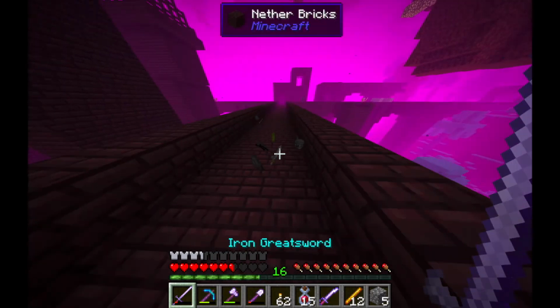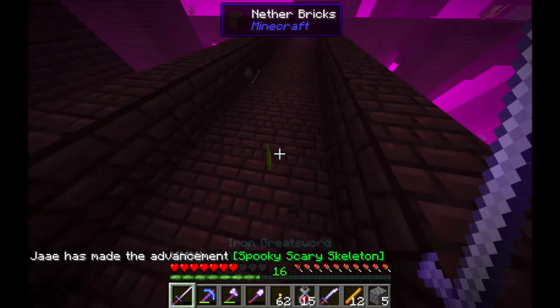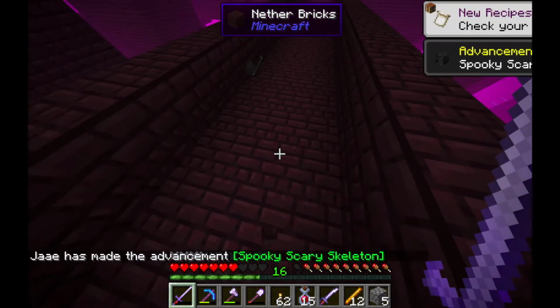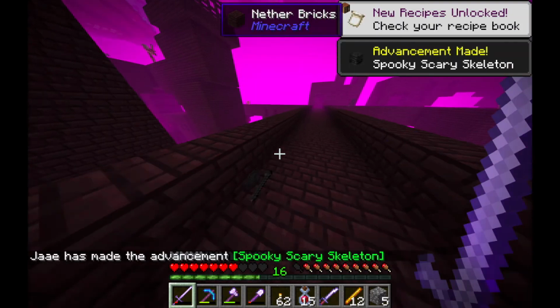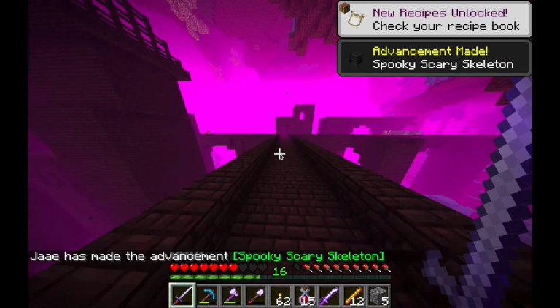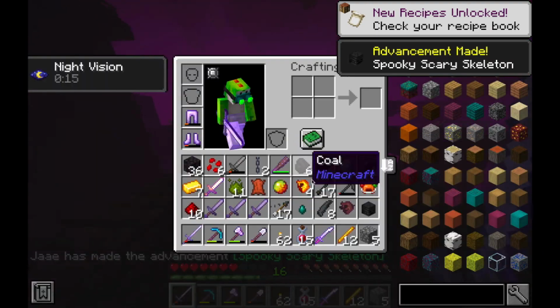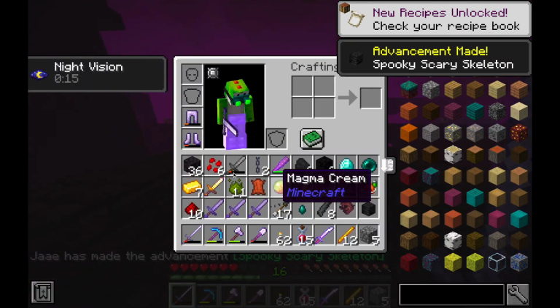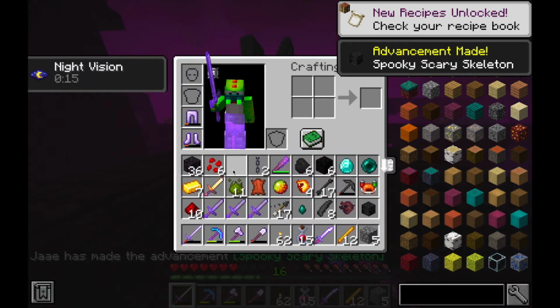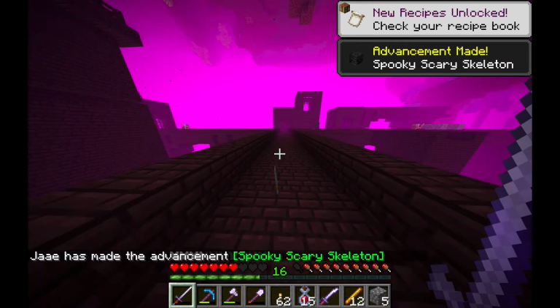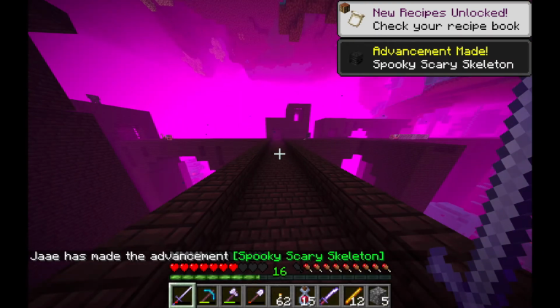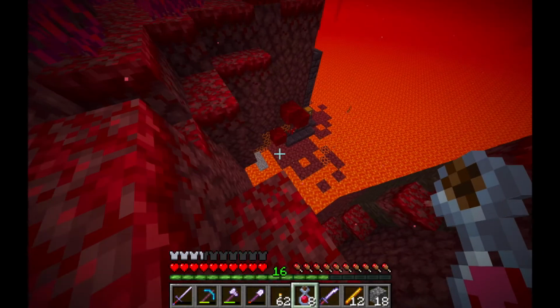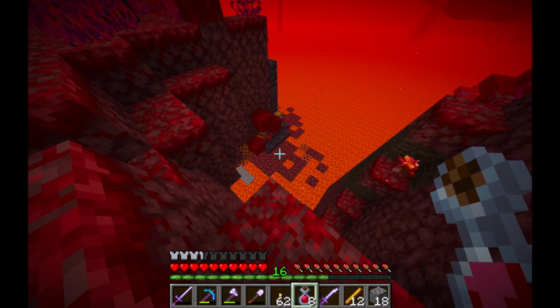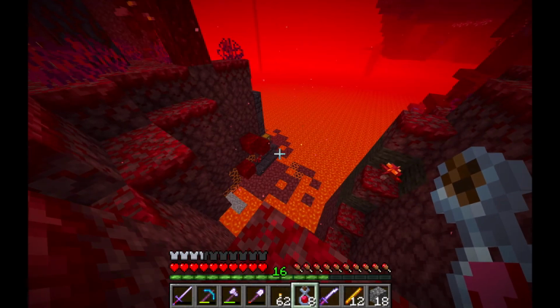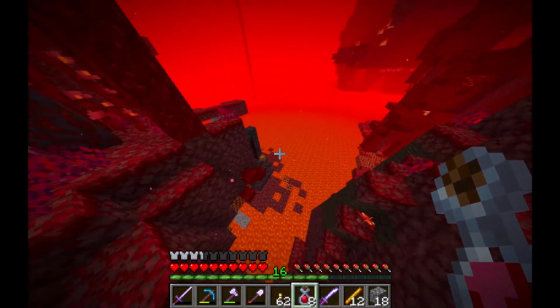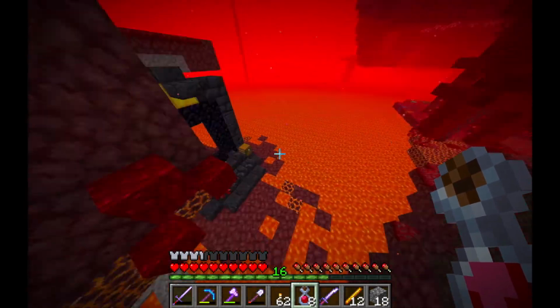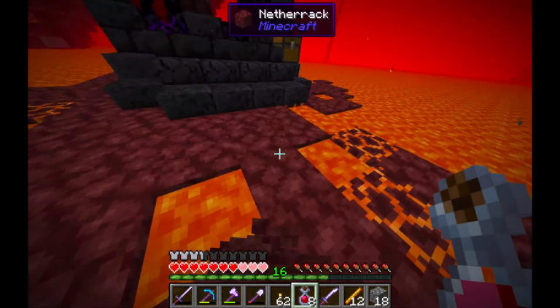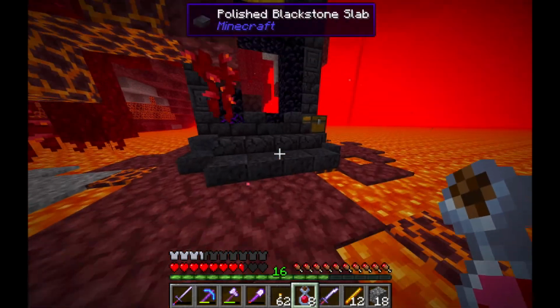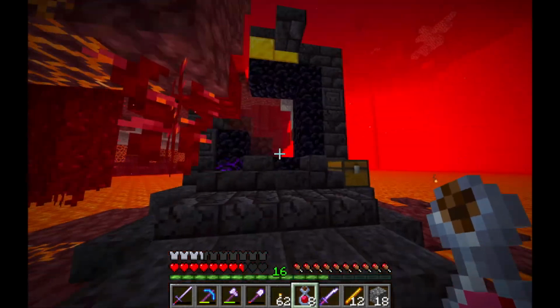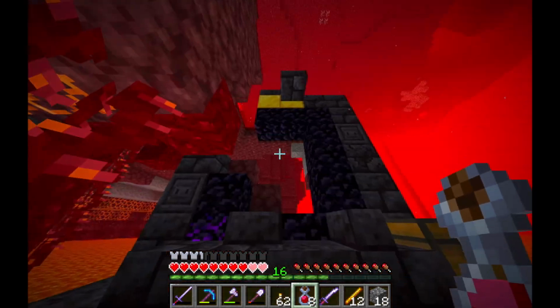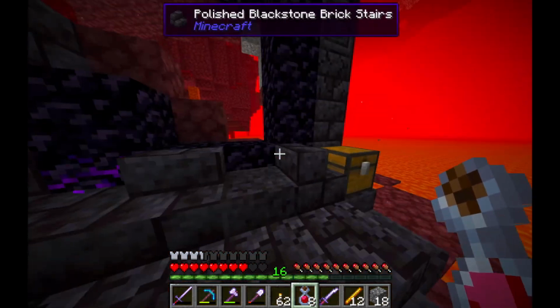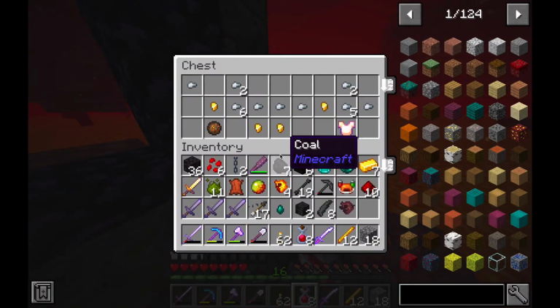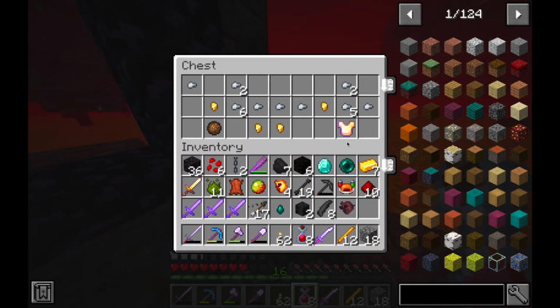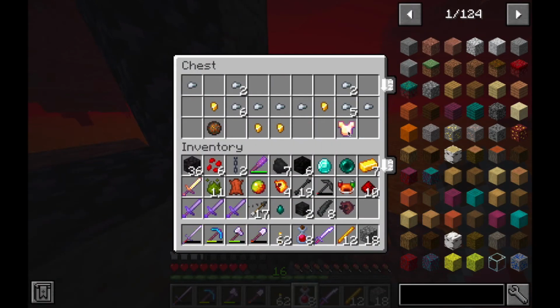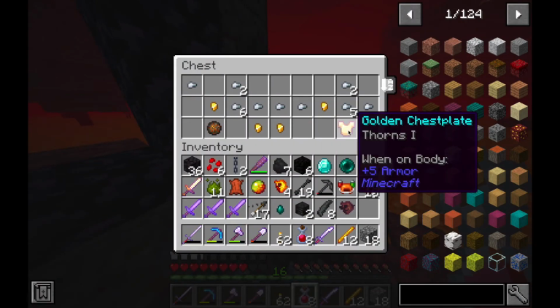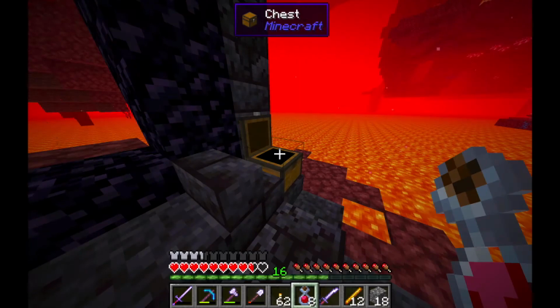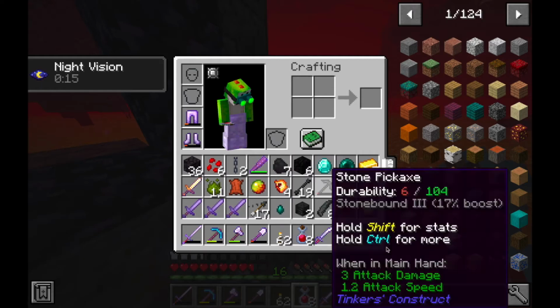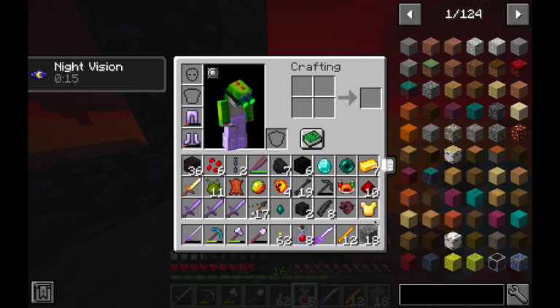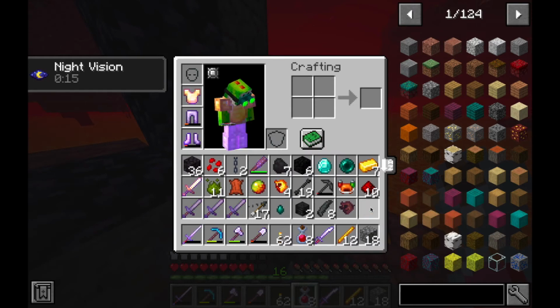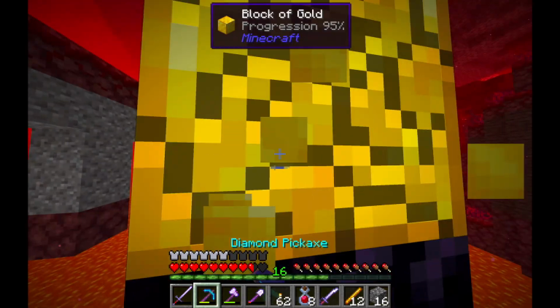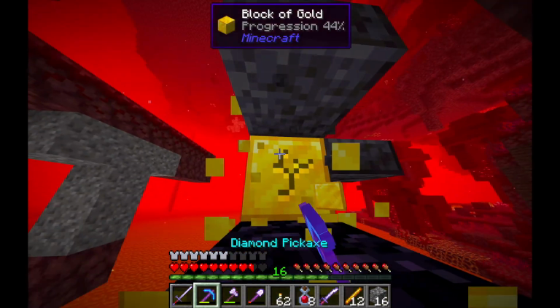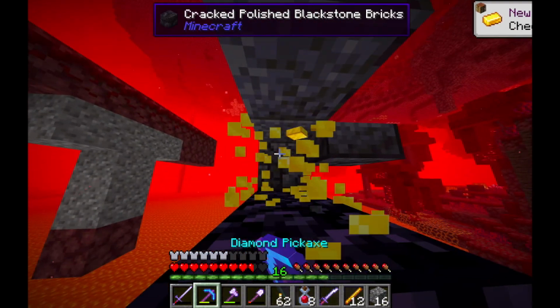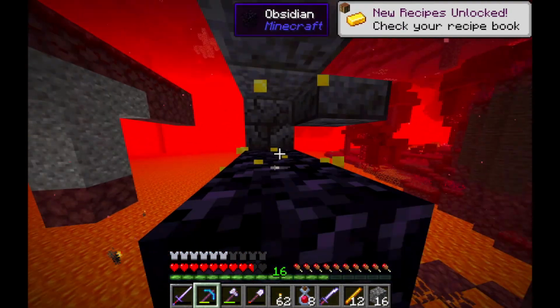I also killed a wither which gave me a wither skull — super rare. On my way back to the fortress I found a ruined portal, which always has good loot, so I took the golden chestplate from there because my gear was broken, and even grabbed the two gold blocks.